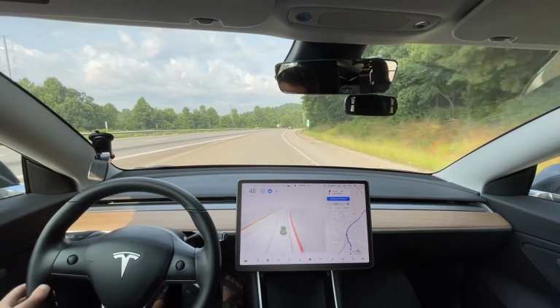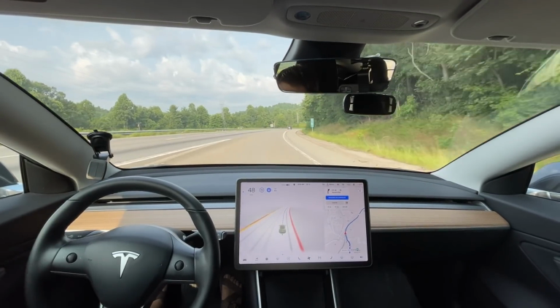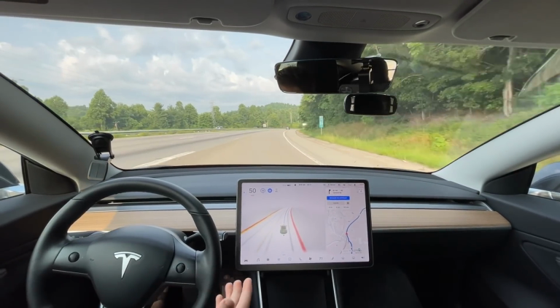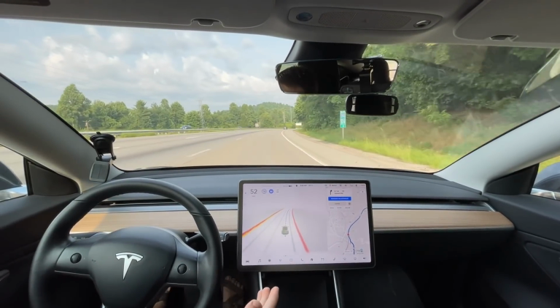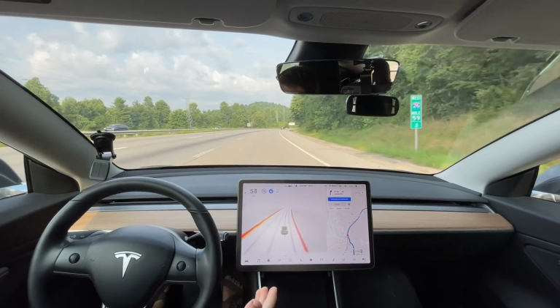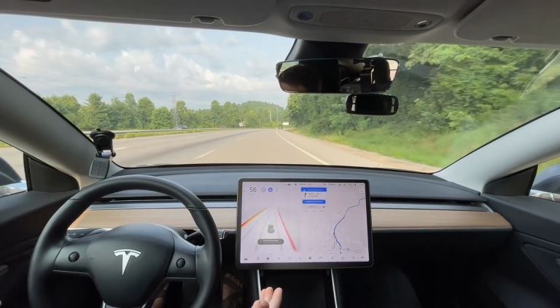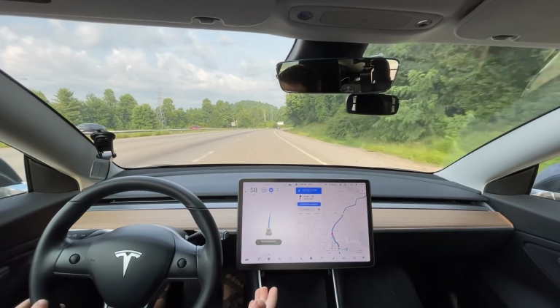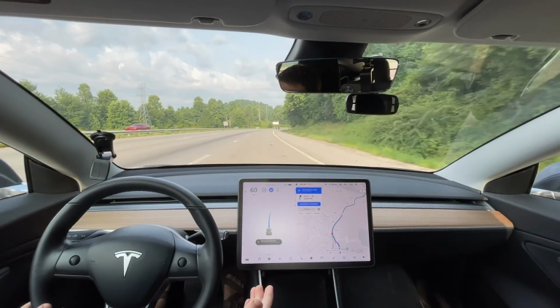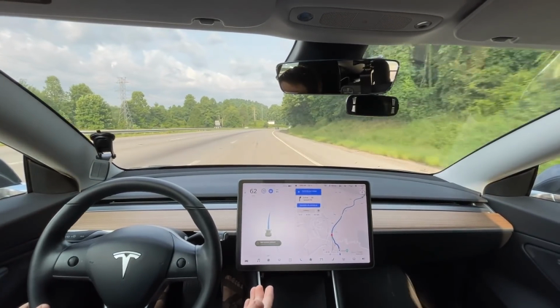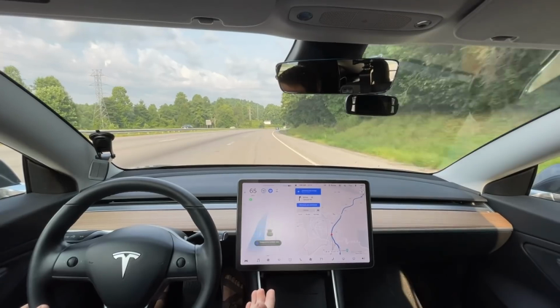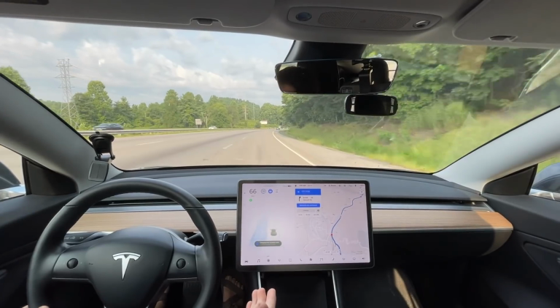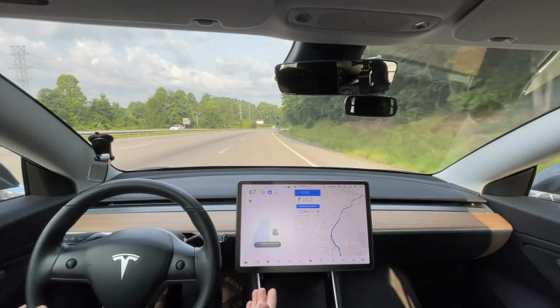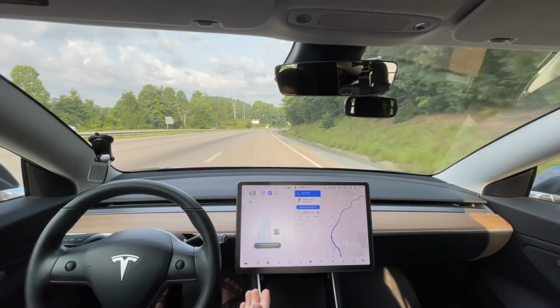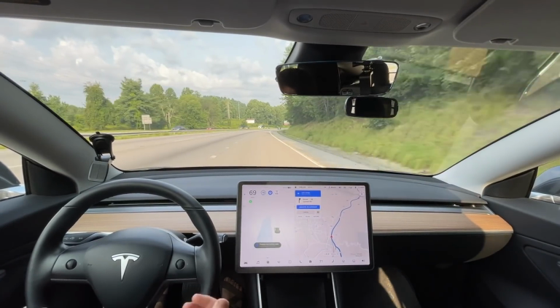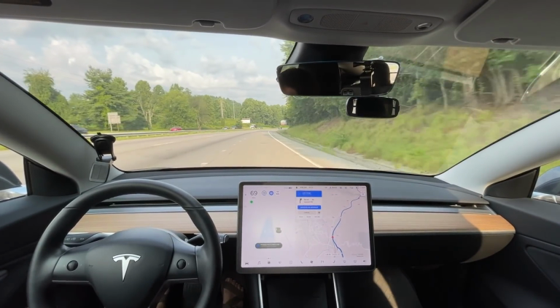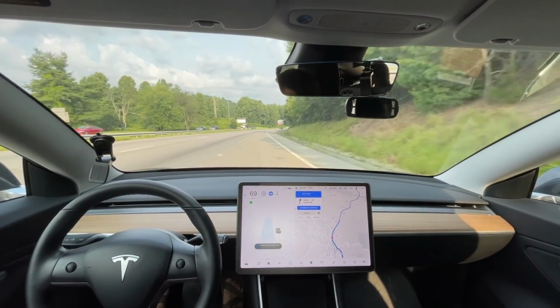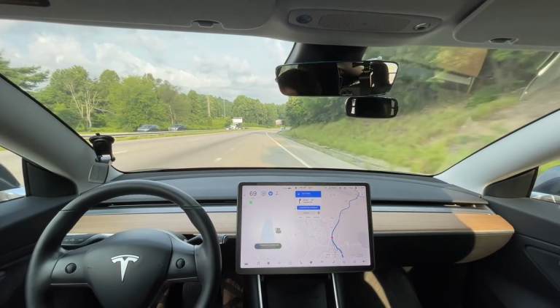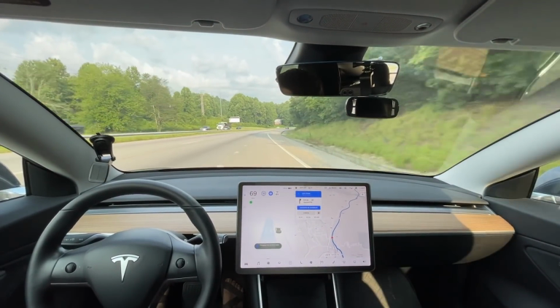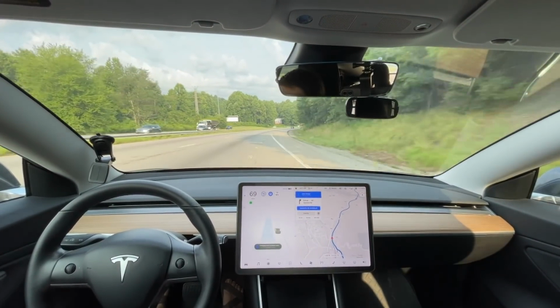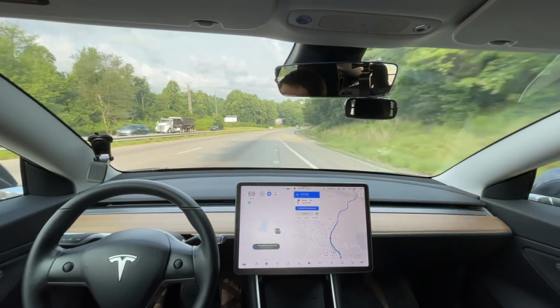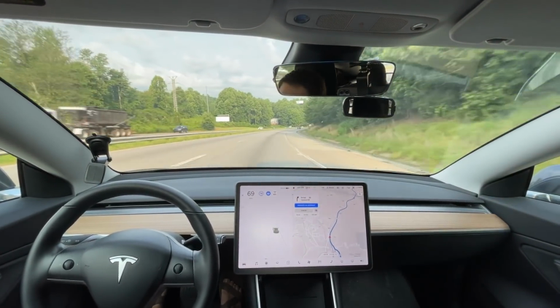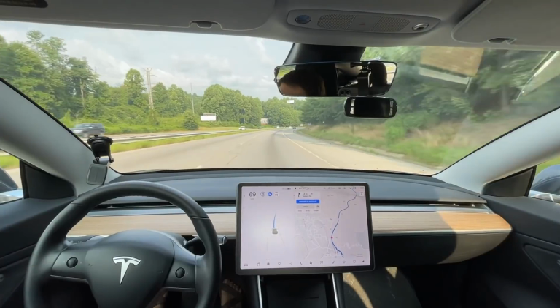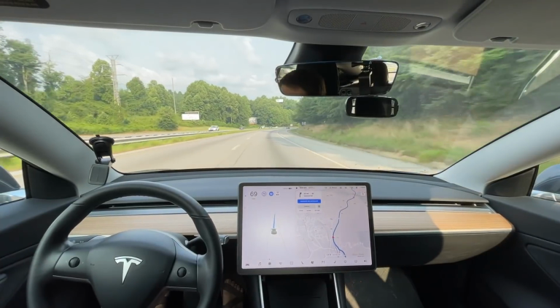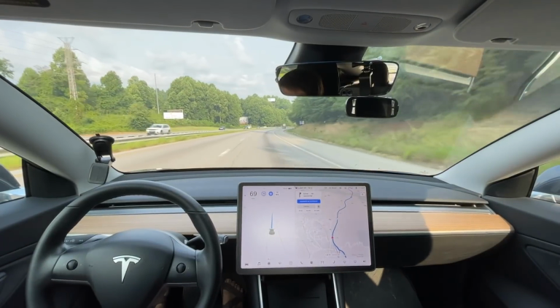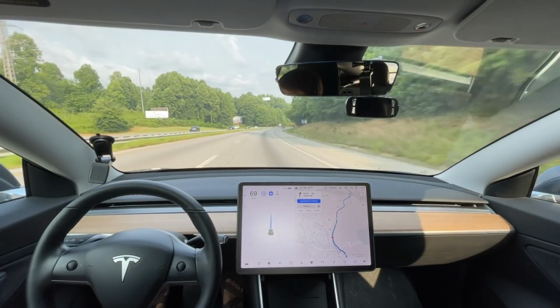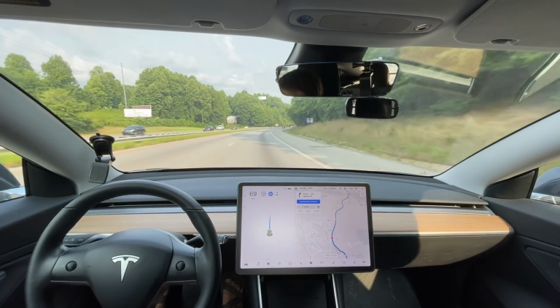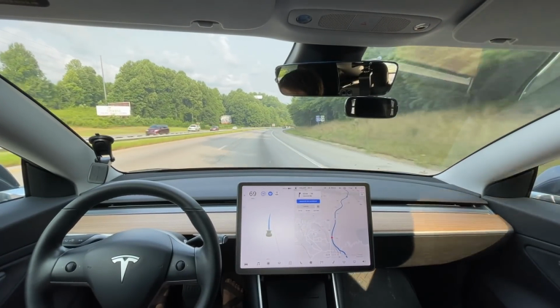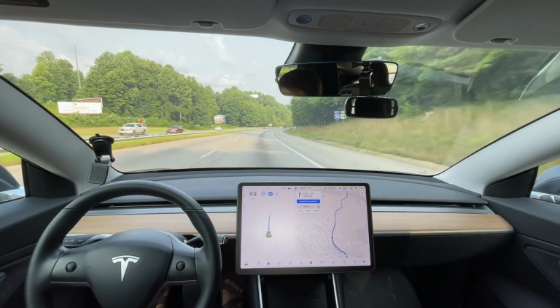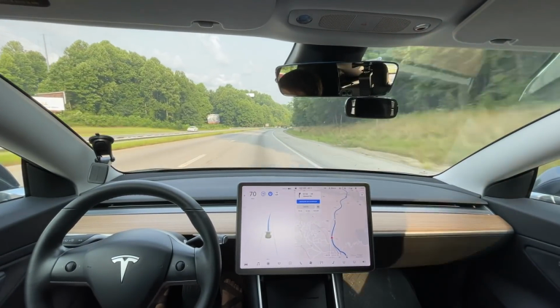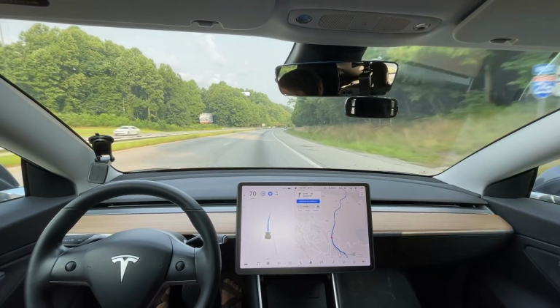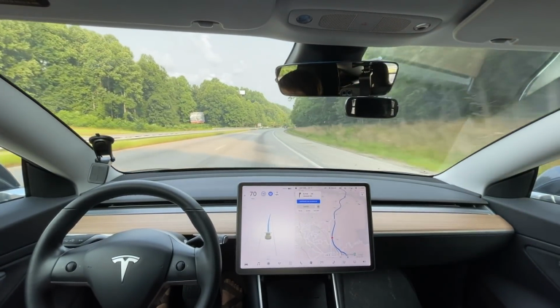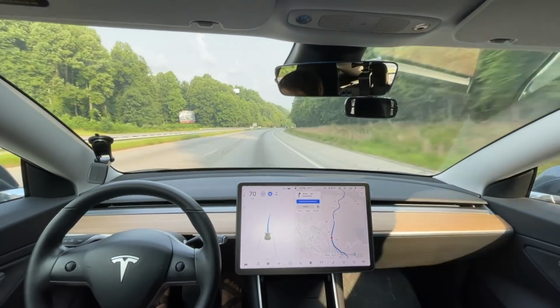I have it on Navigate on Autopilot, so it should automatically change lanes. It was a little bit late but it did it. We're just going to do a time-lapse of the highway.